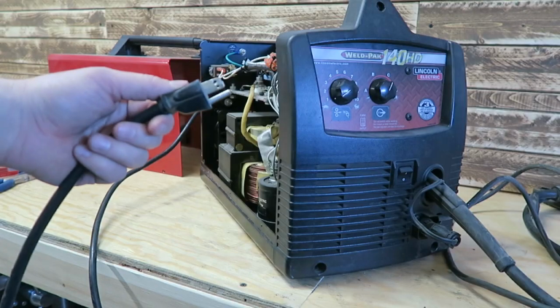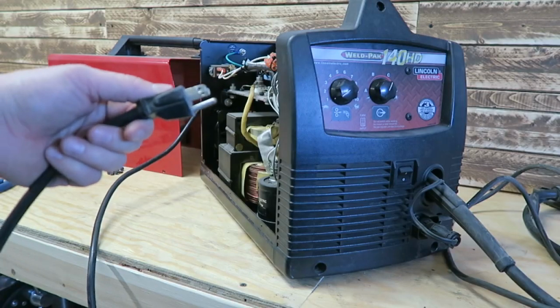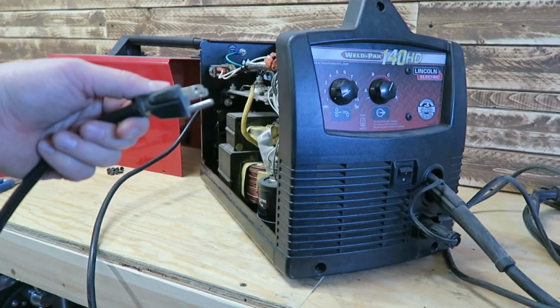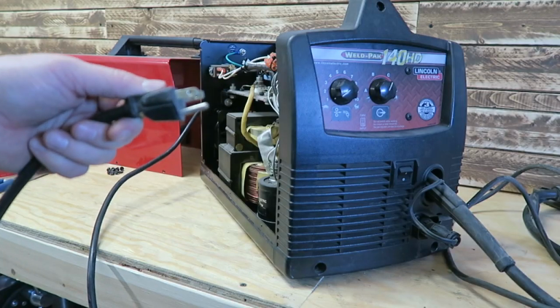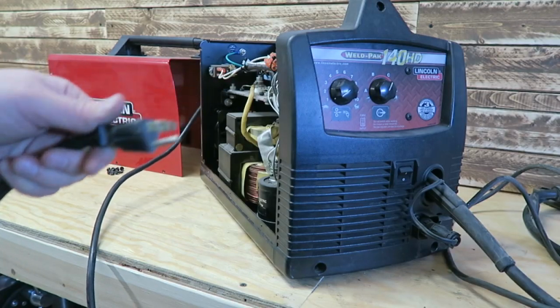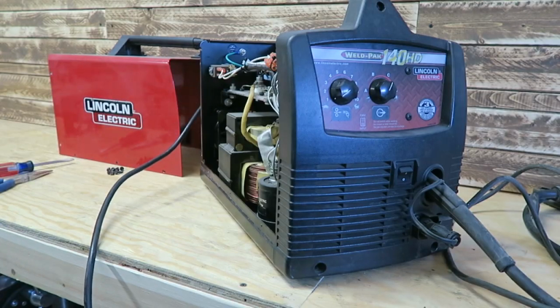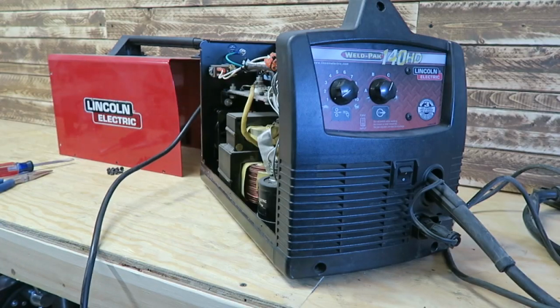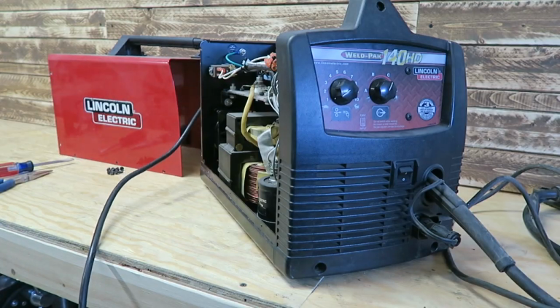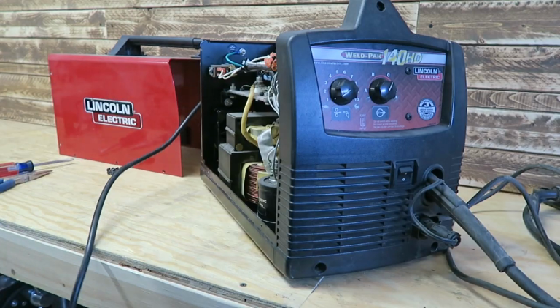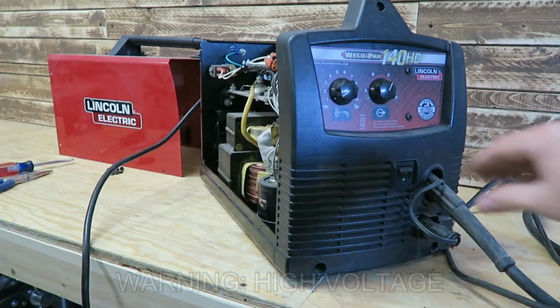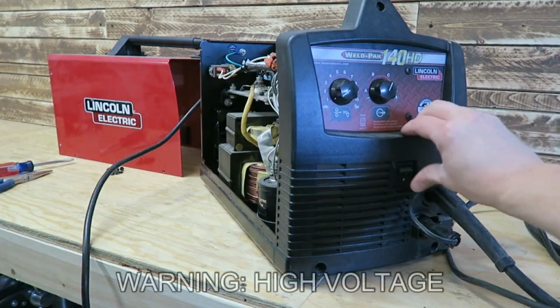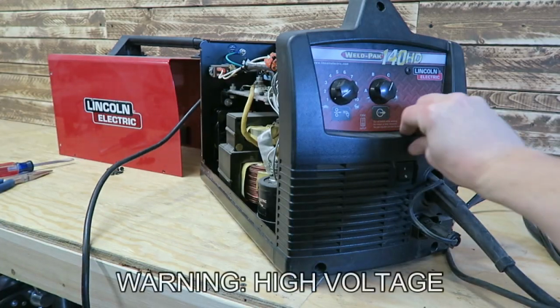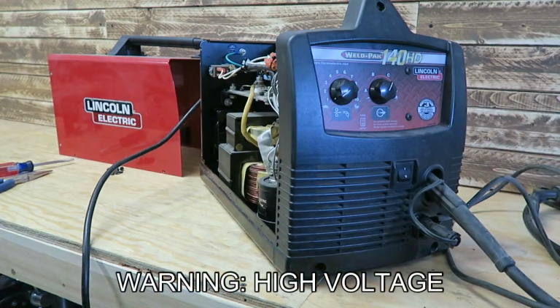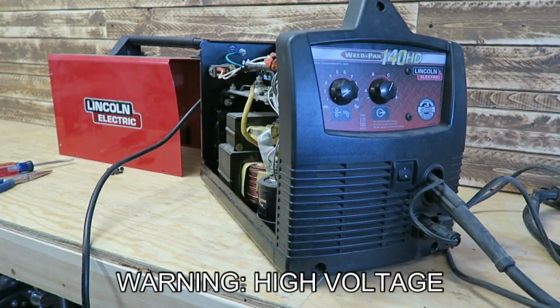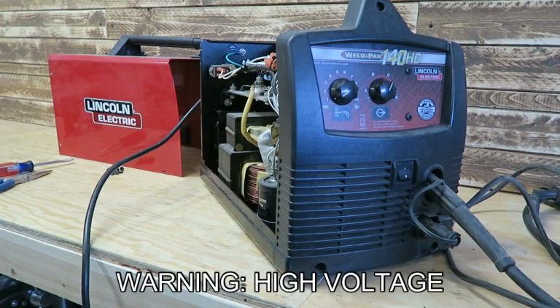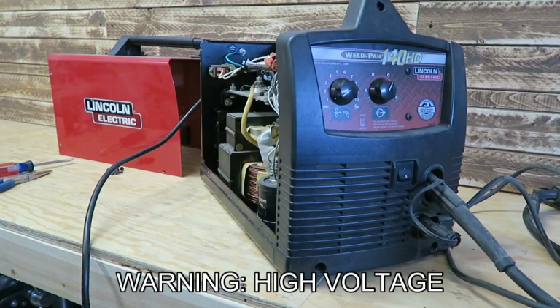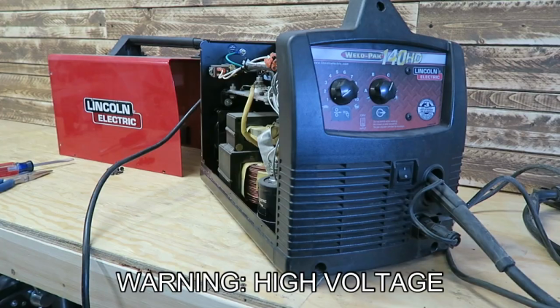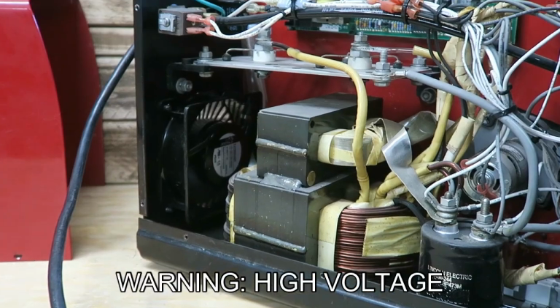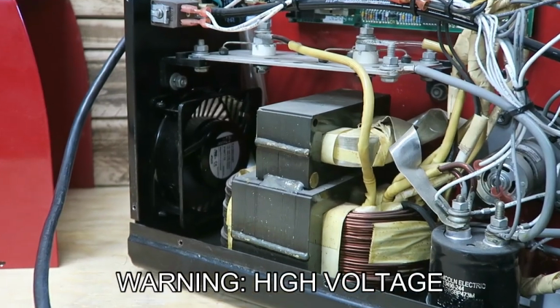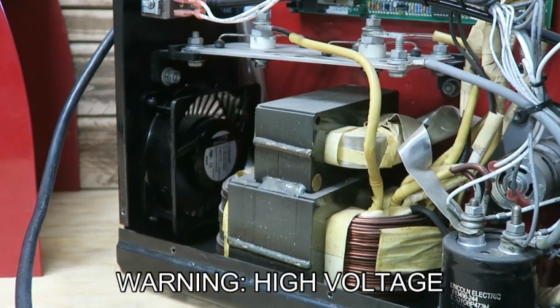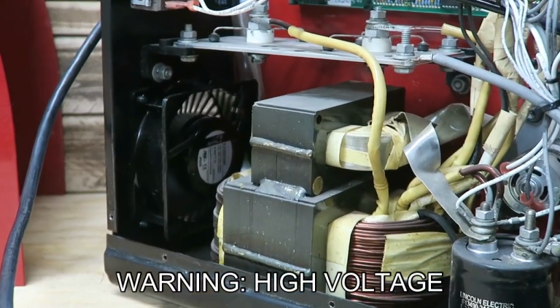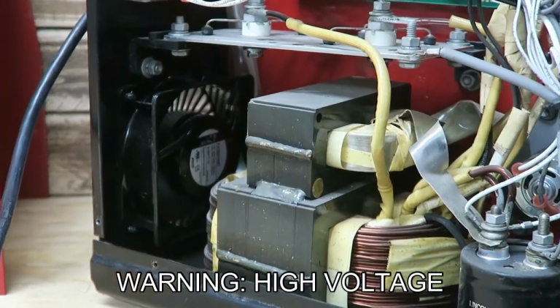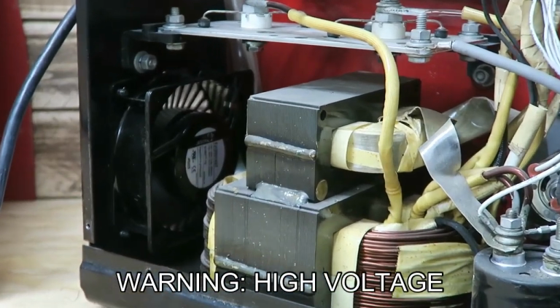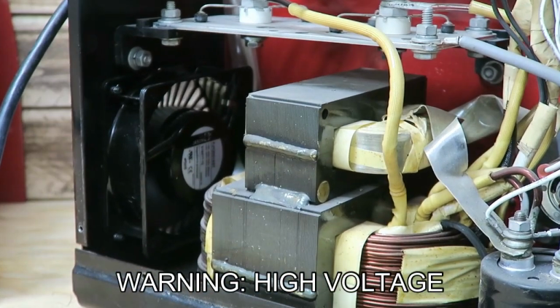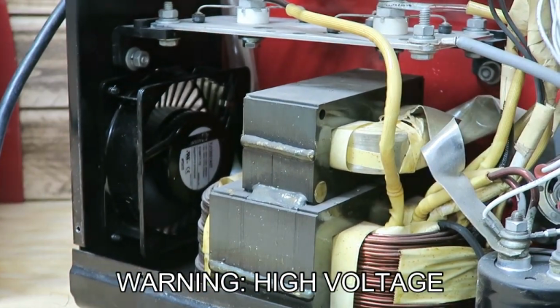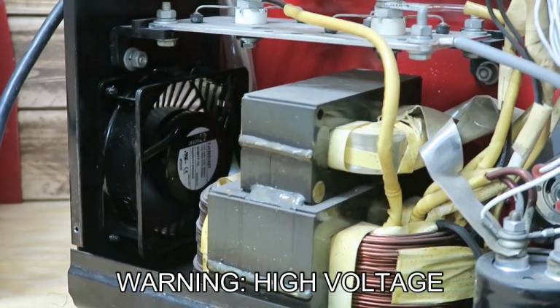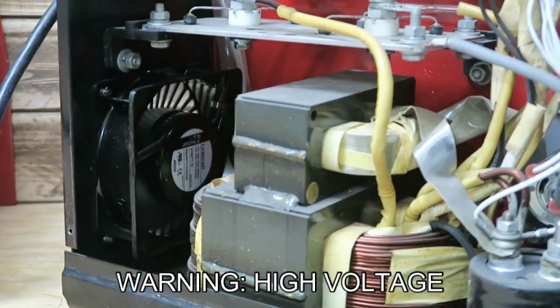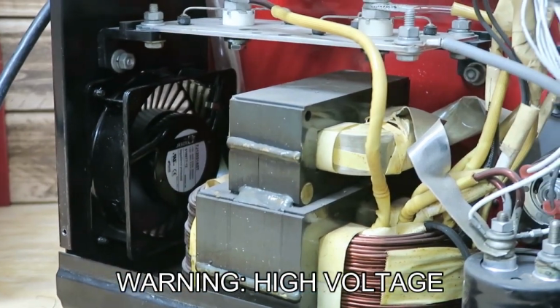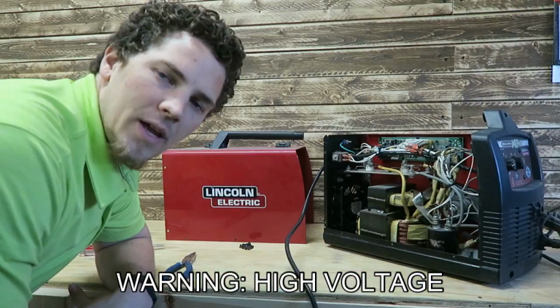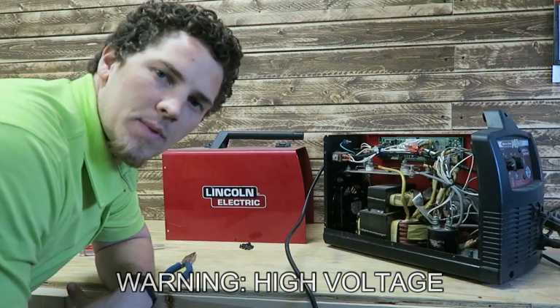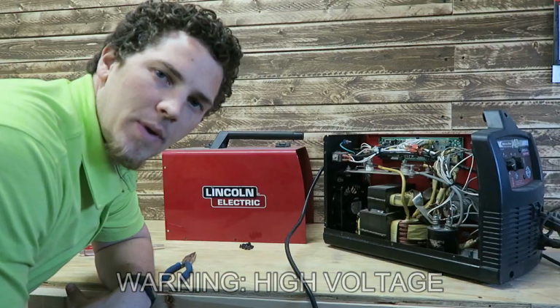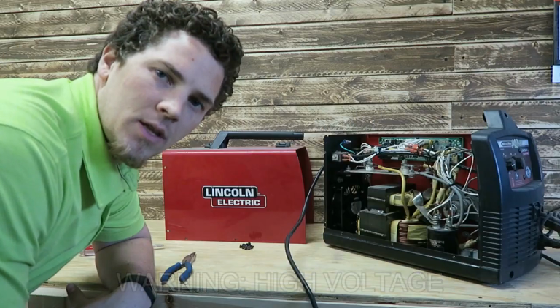I'm going to plug this in and see if it works. That sounds much better than before. Last step is to put it back together.